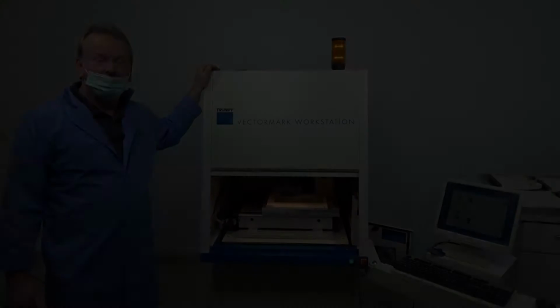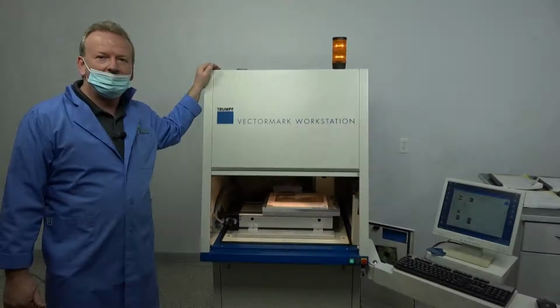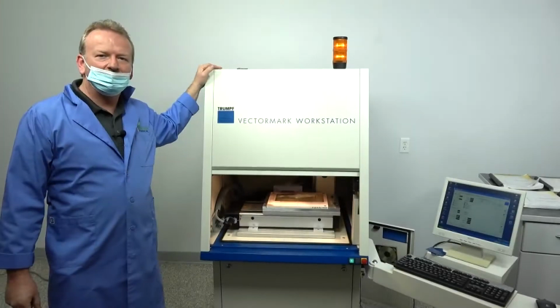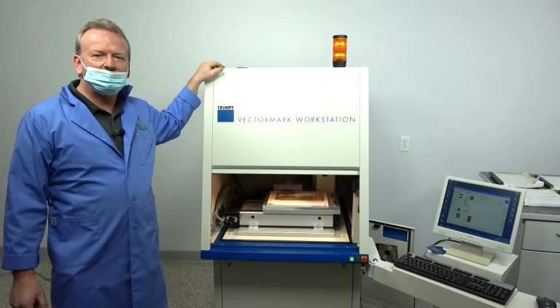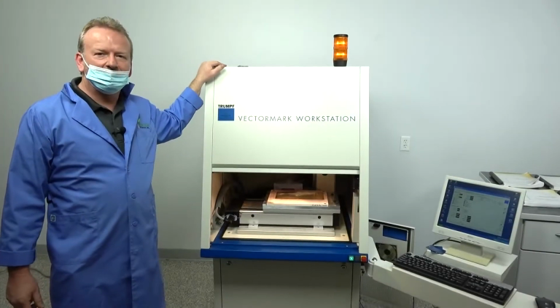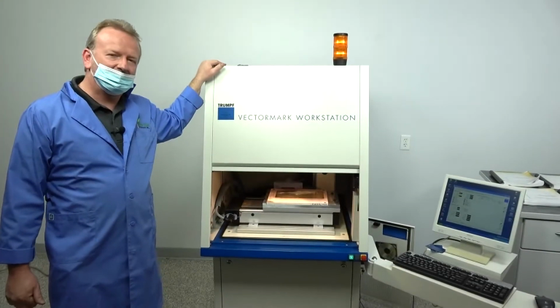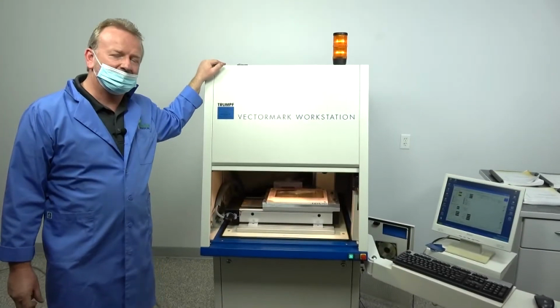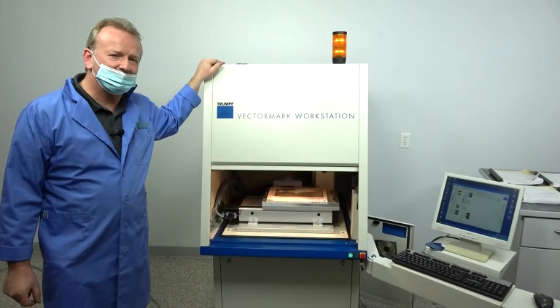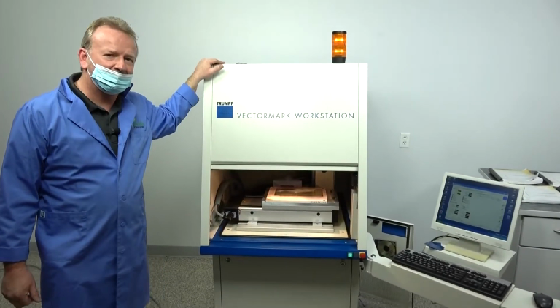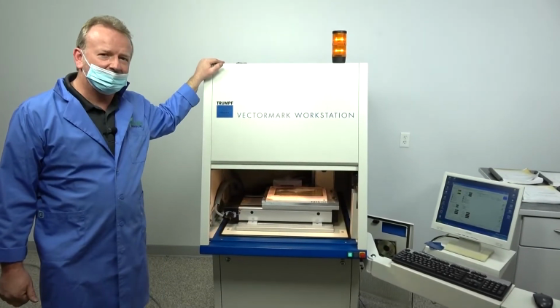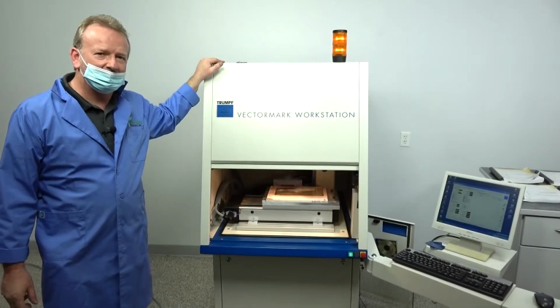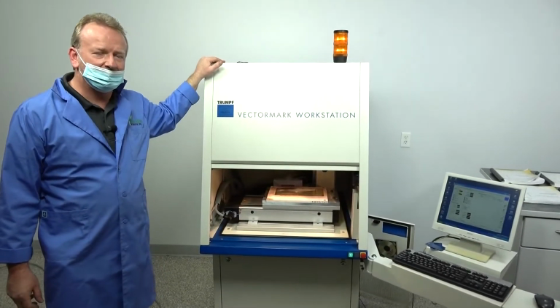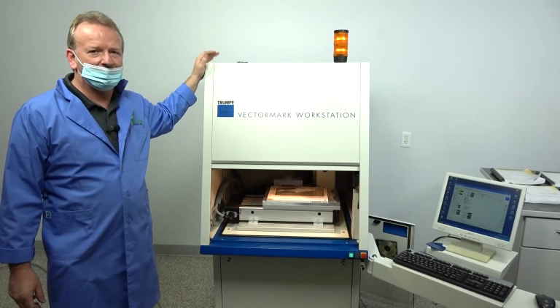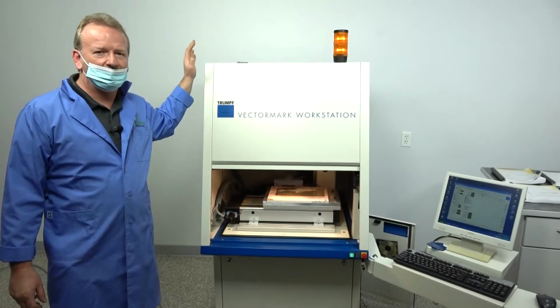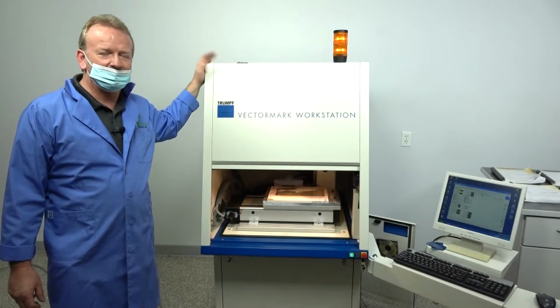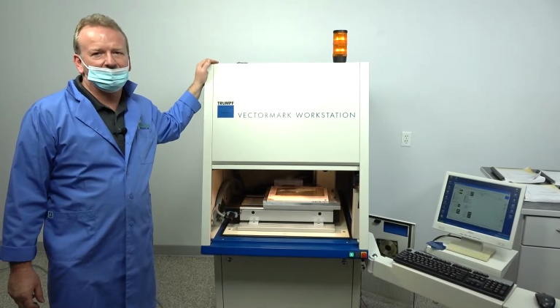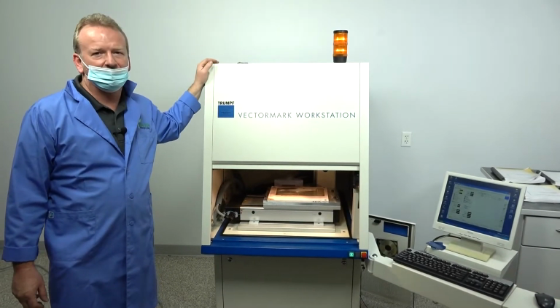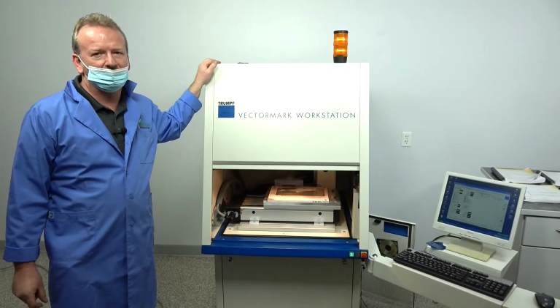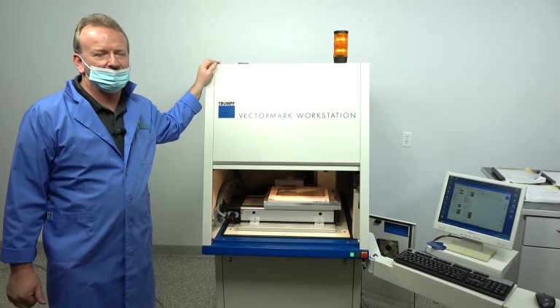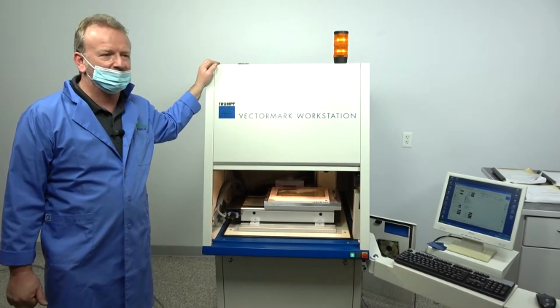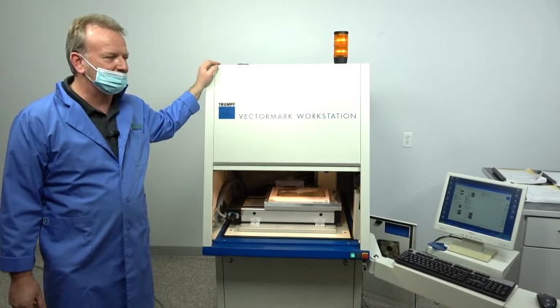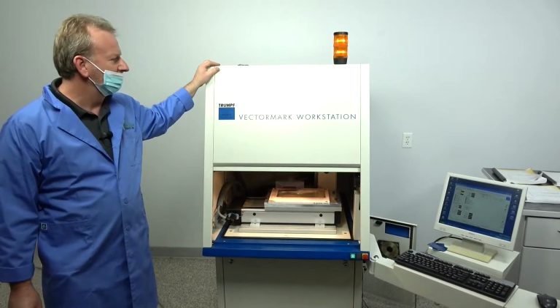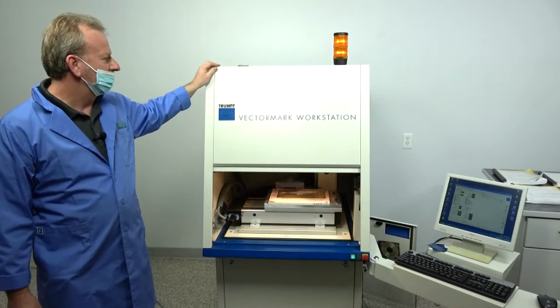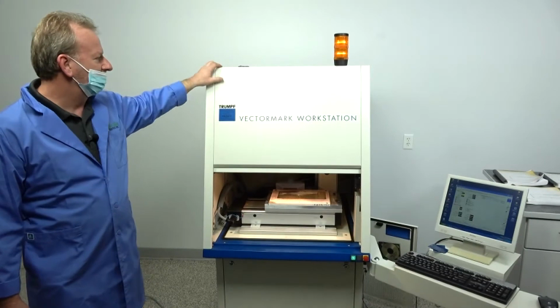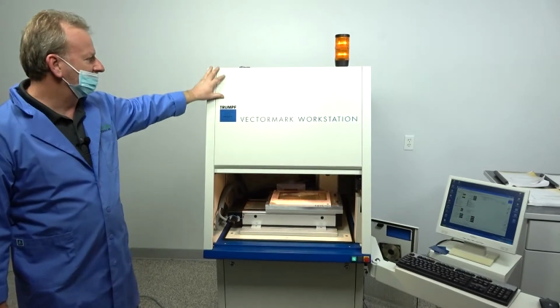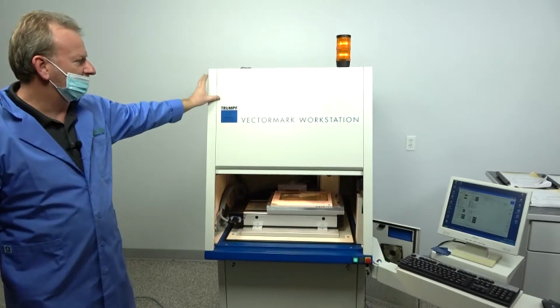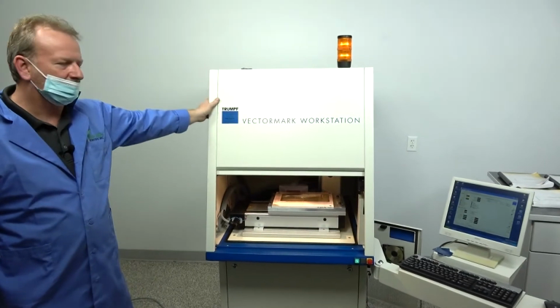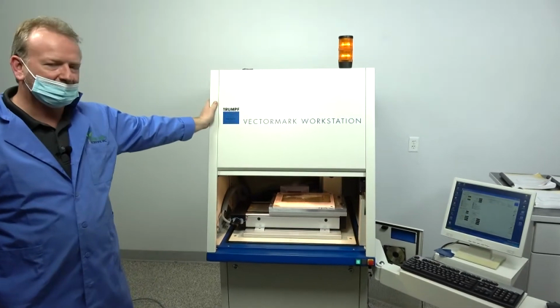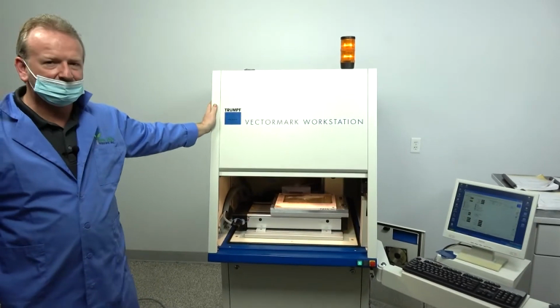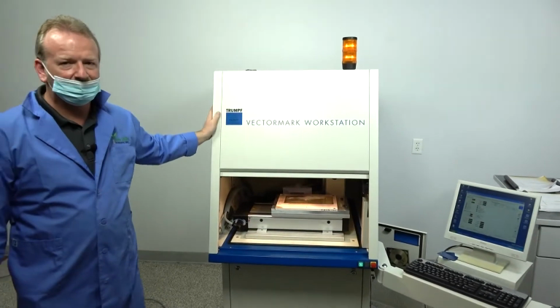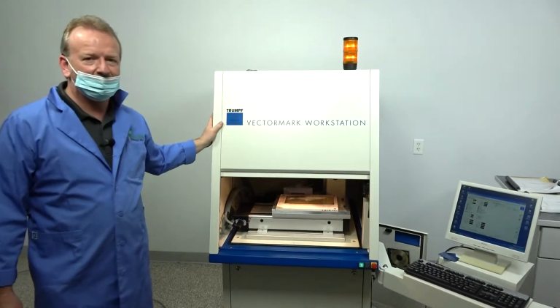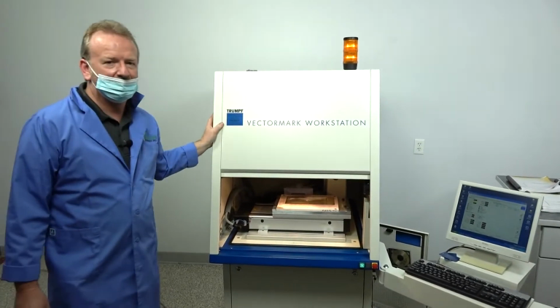Hi, I'm Rich here at New Life Scientific and I want to shoot a video quickly of this Vector Mark workstation that we got in.